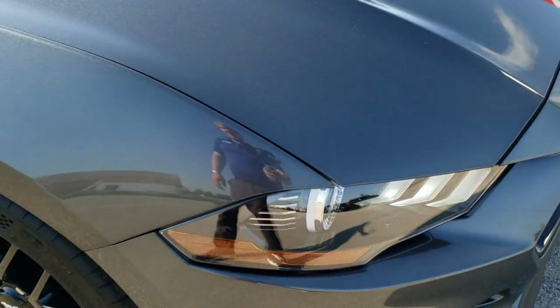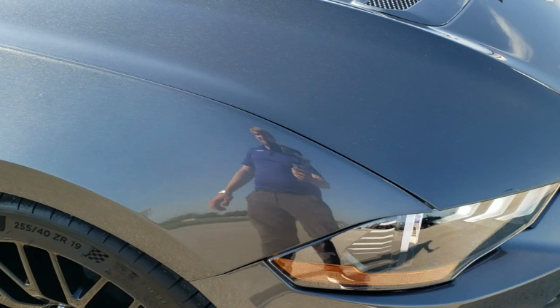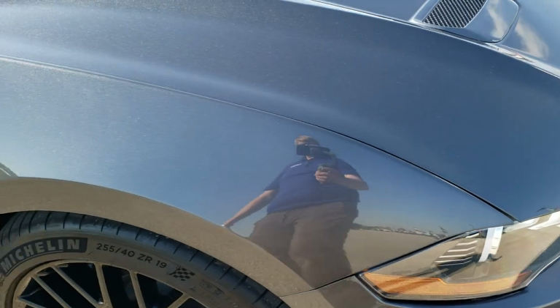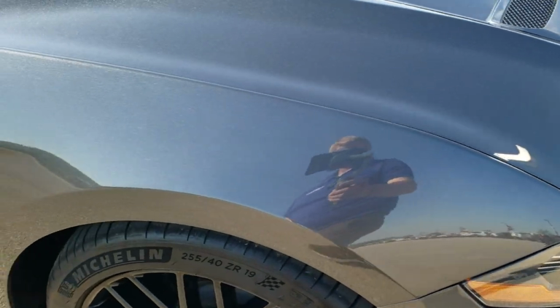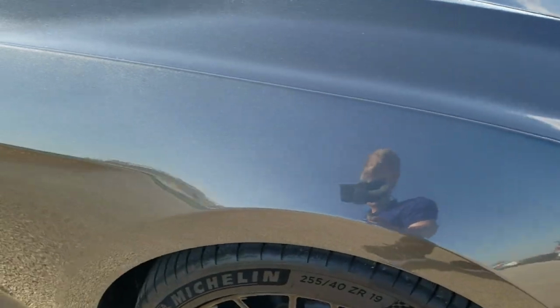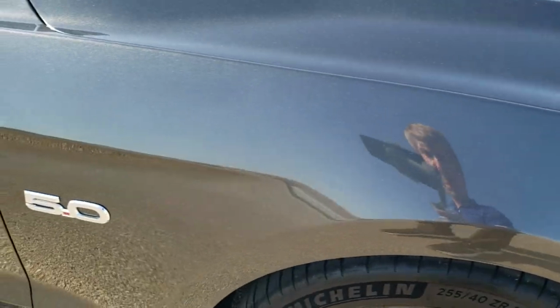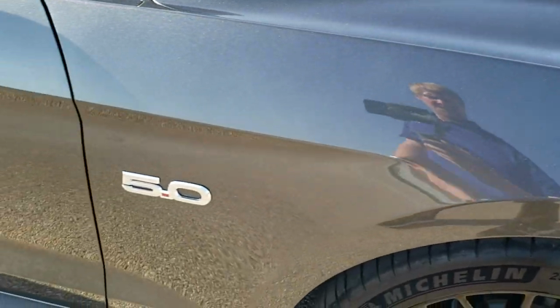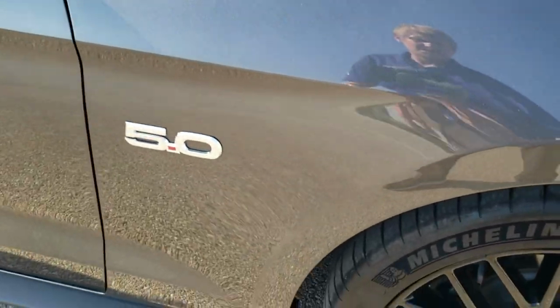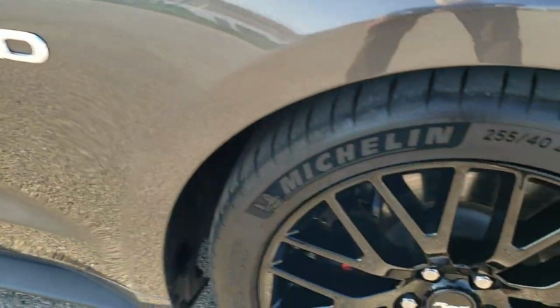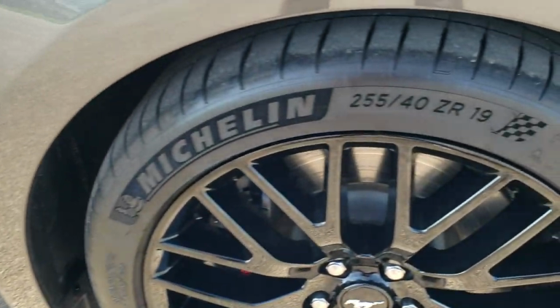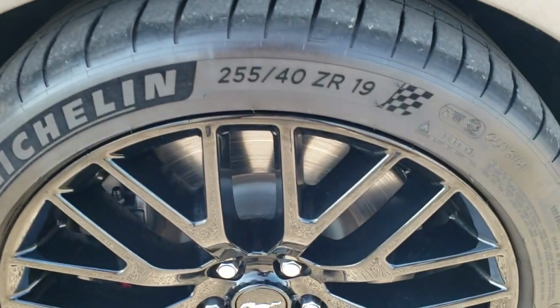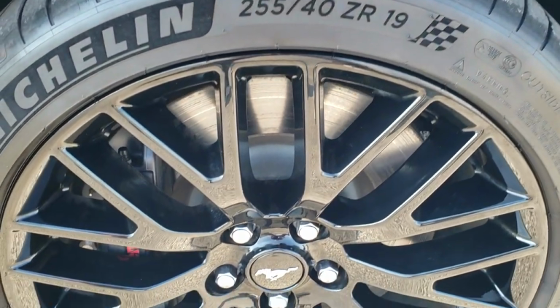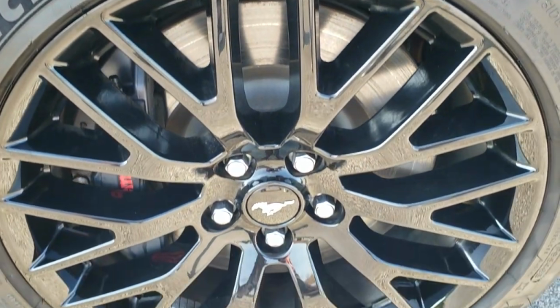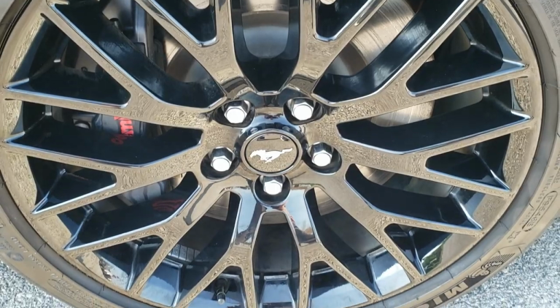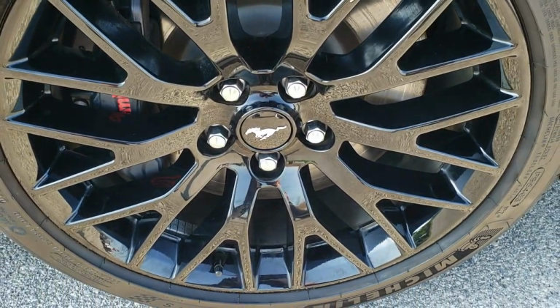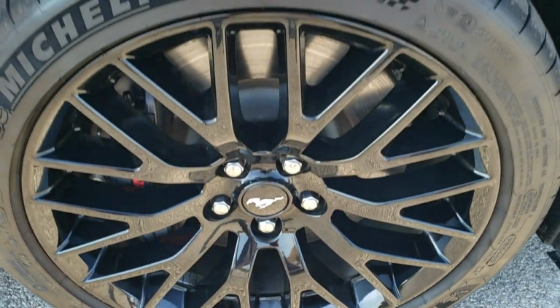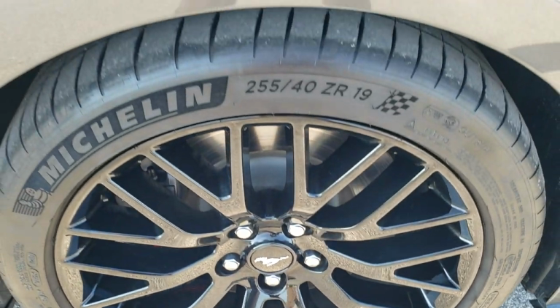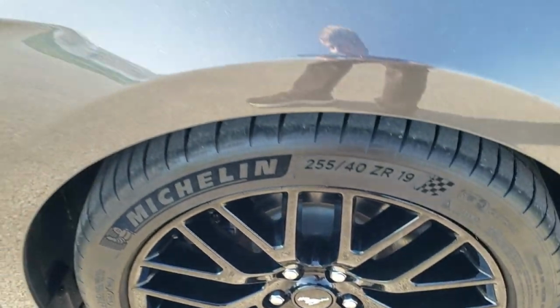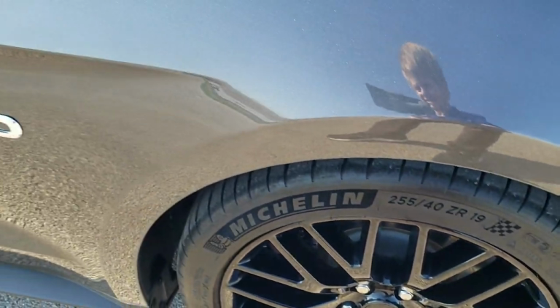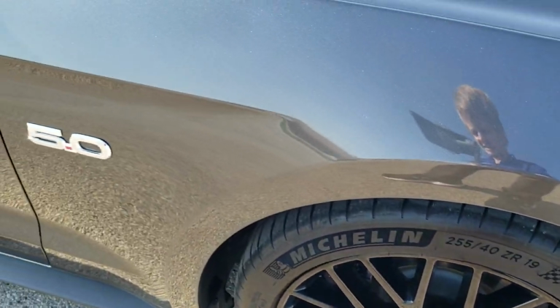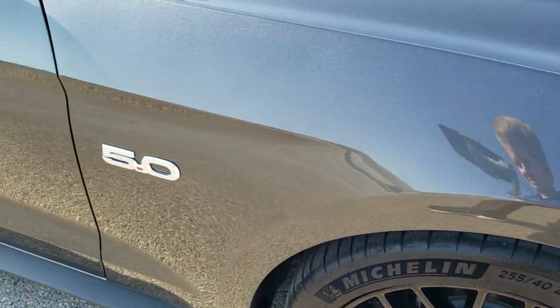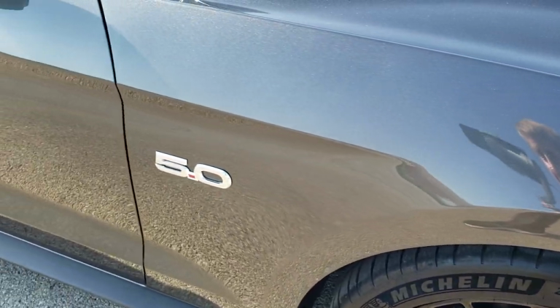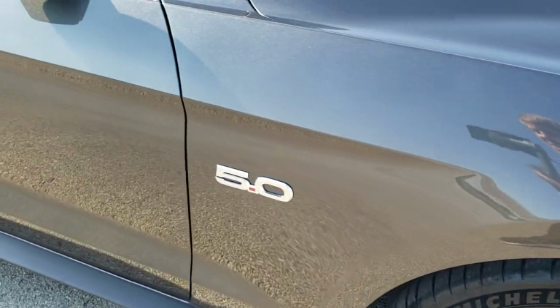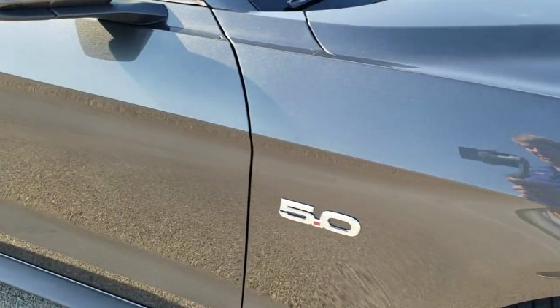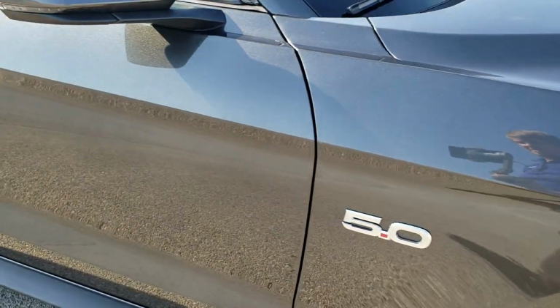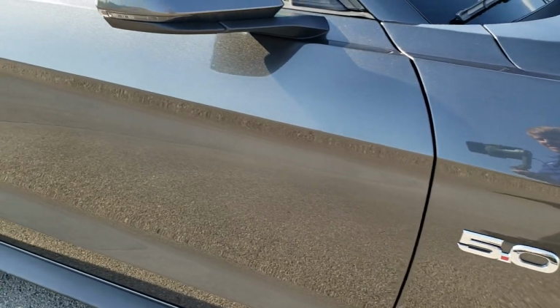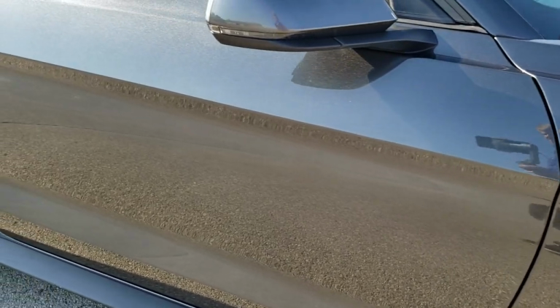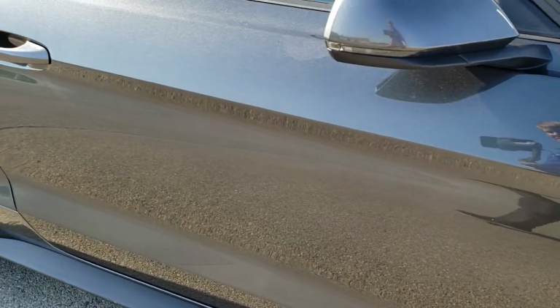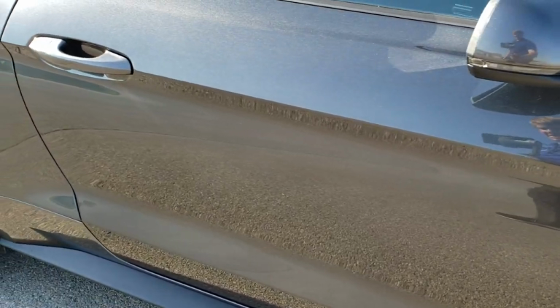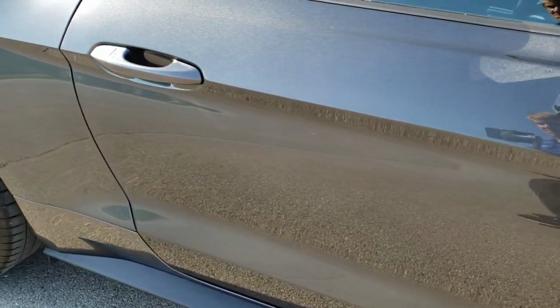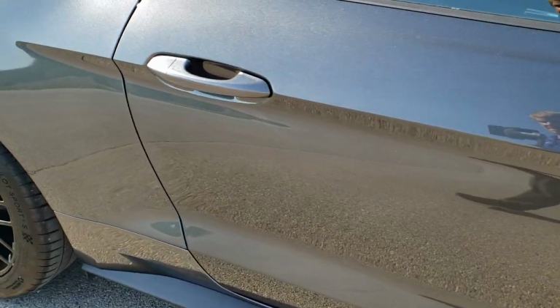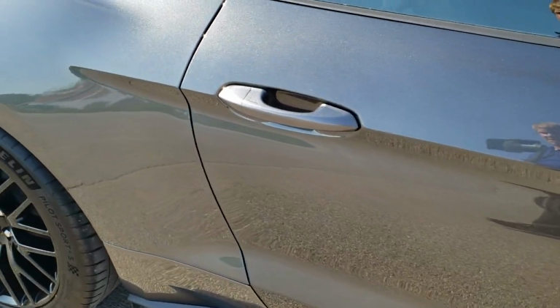The passenger side front fender is in nice shape too and the passenger side rim is in pretty nice condition as well. As you go down this side of the car you can see just how clean that body is, how reflective and mirror-like that paint is.